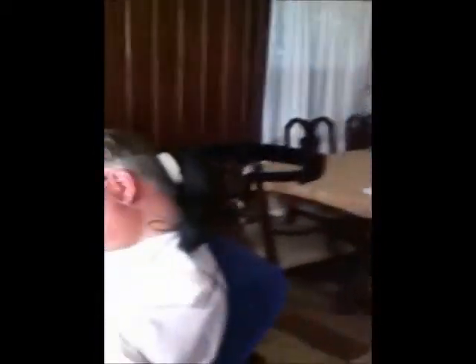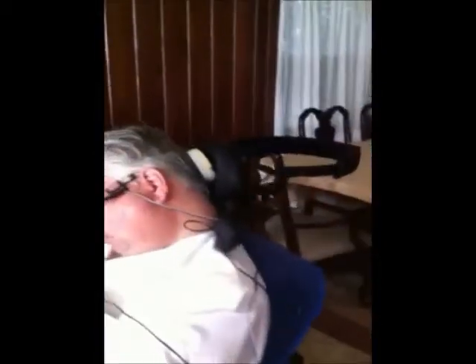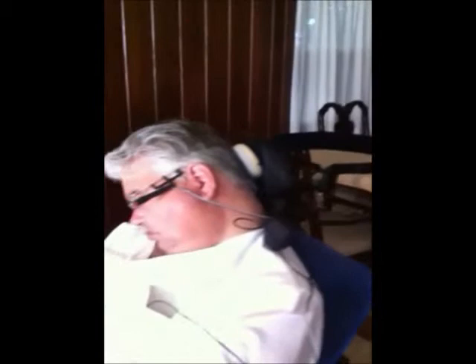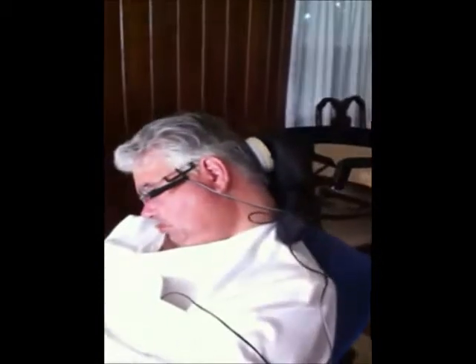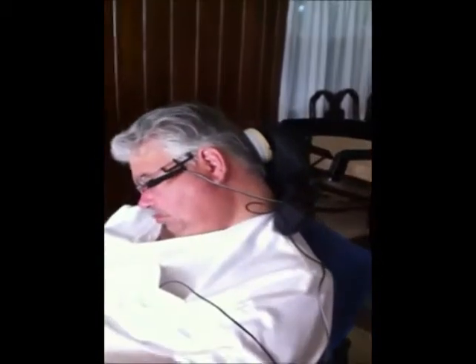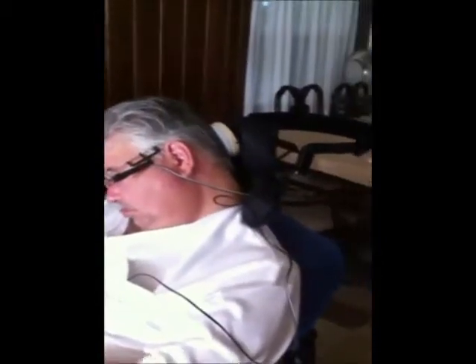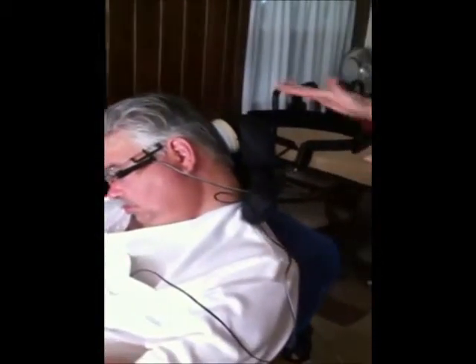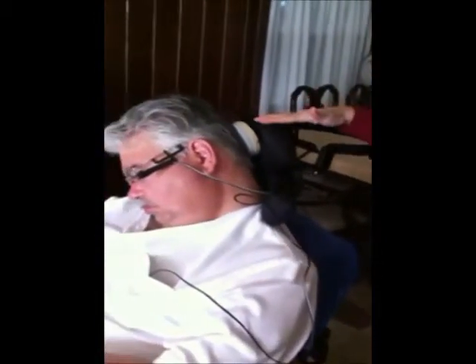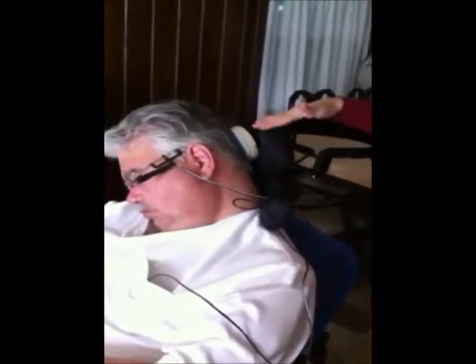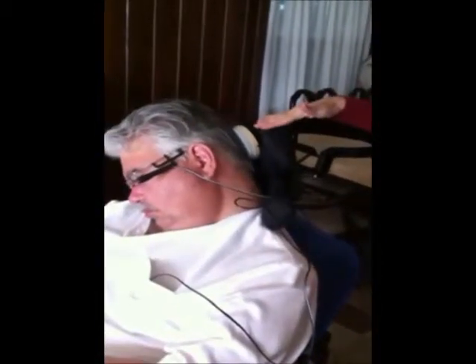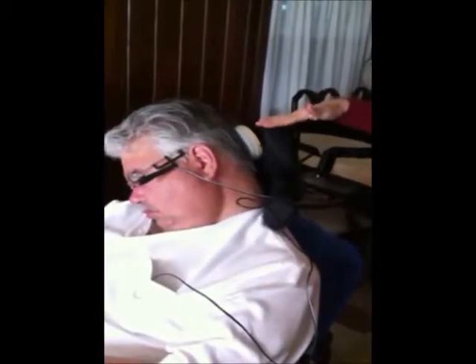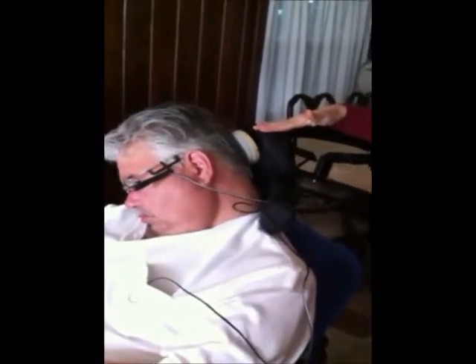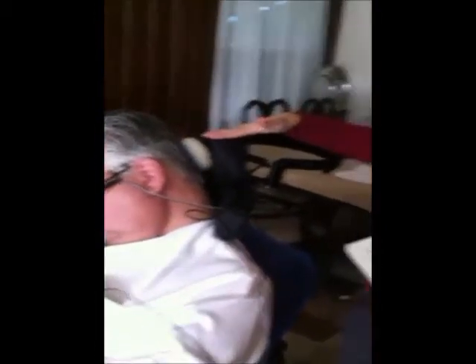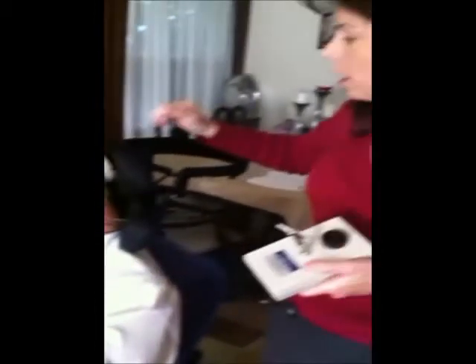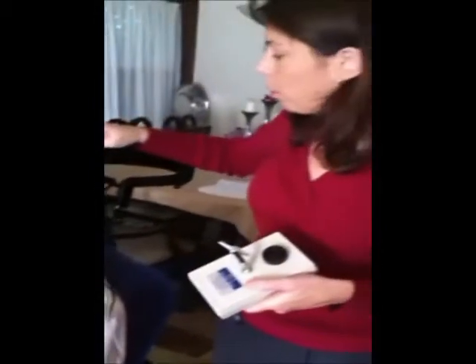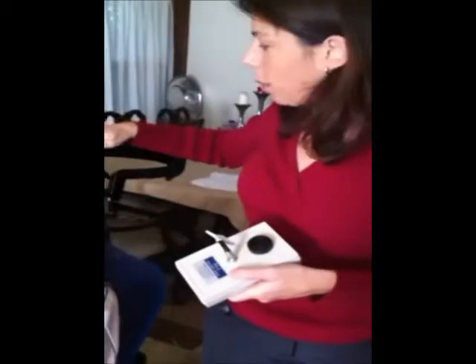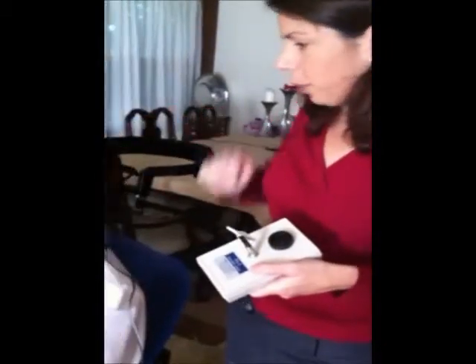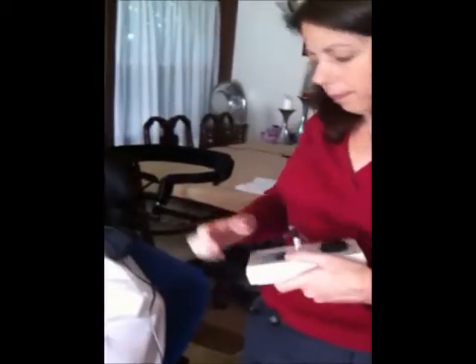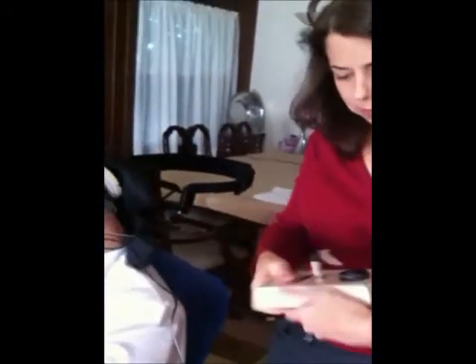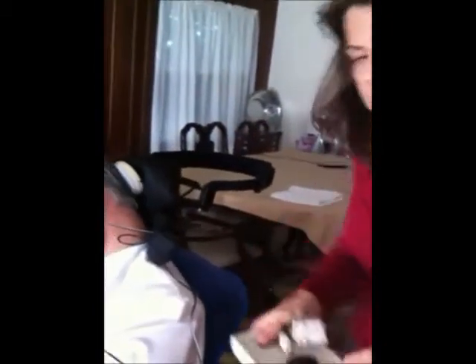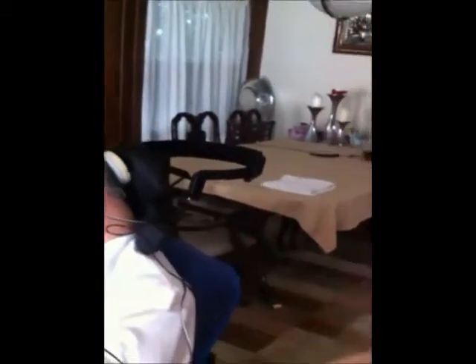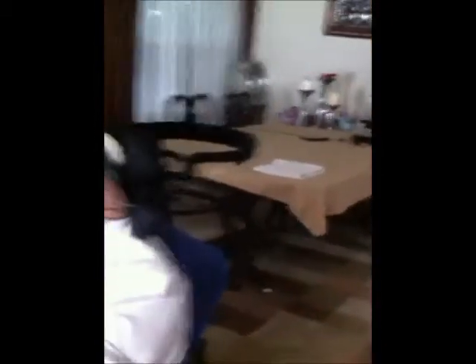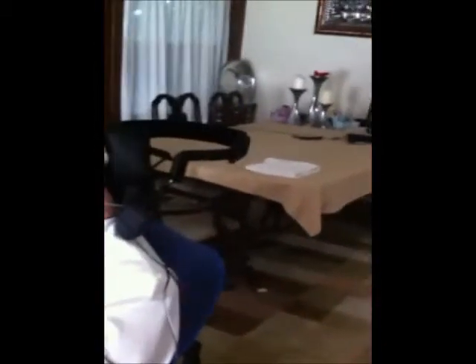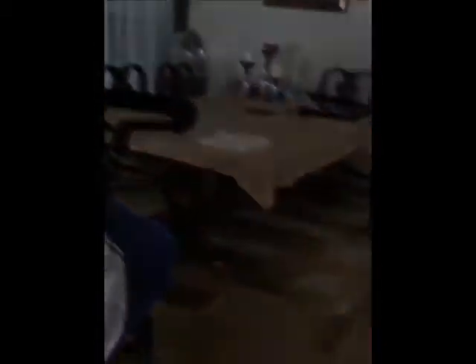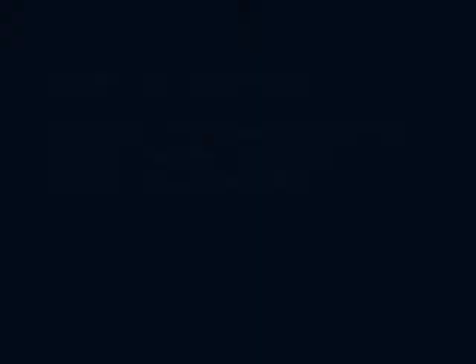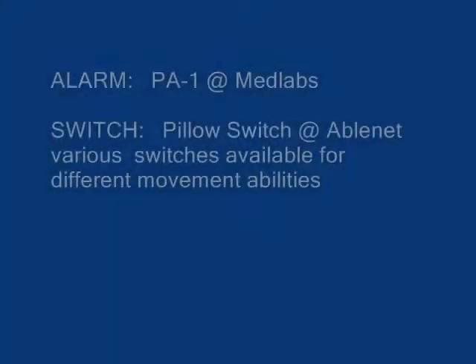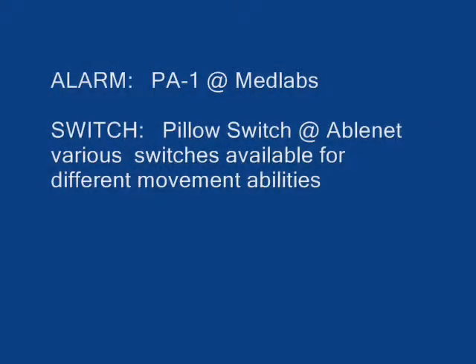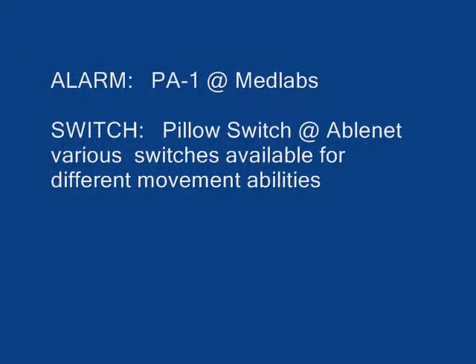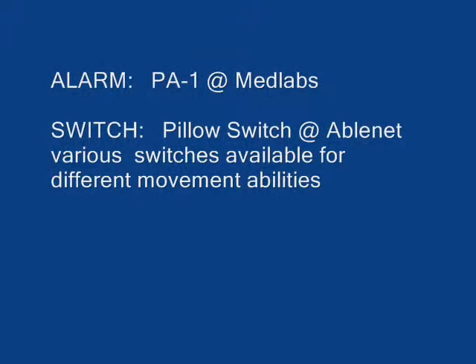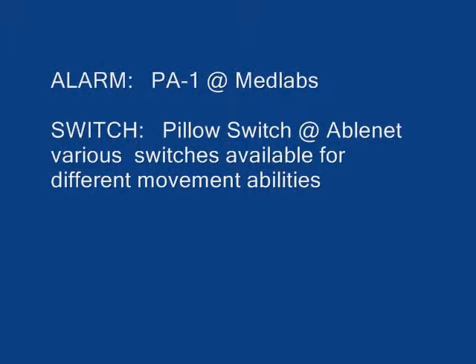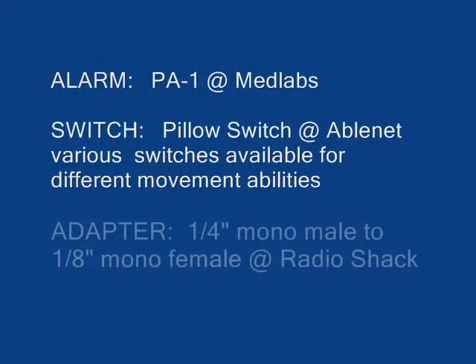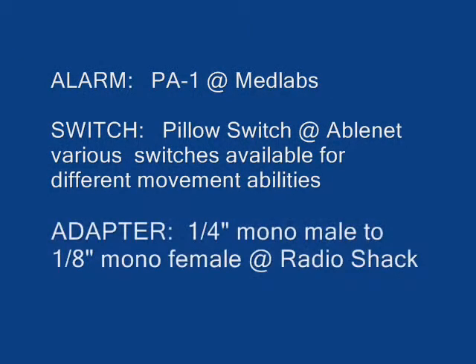So there's an adapted call chime operated by just the movement of the head. Here's a list of the equipment you can use to set someone up with very limited movement so they can still operate a call chime.